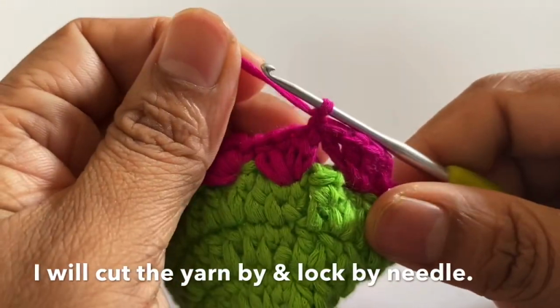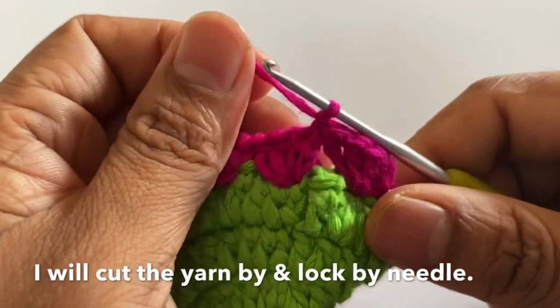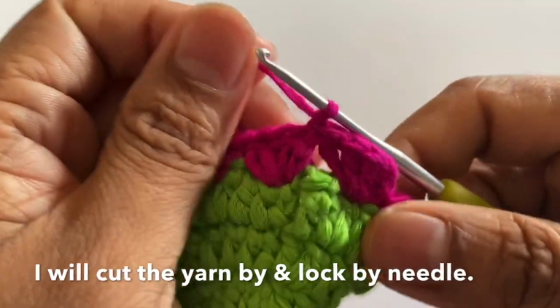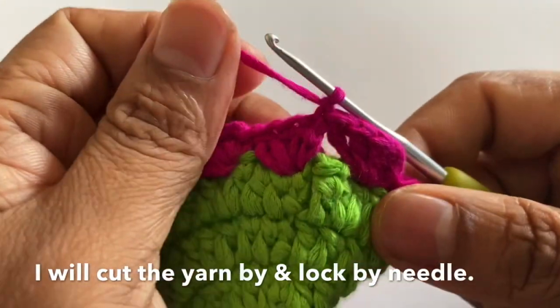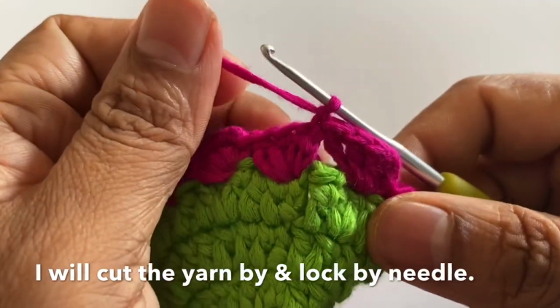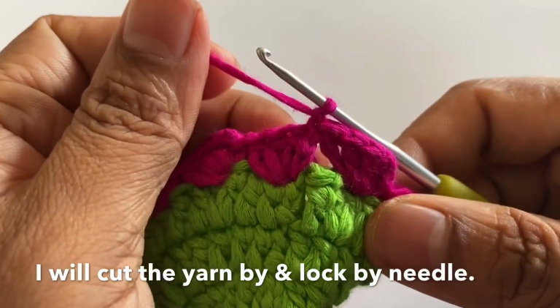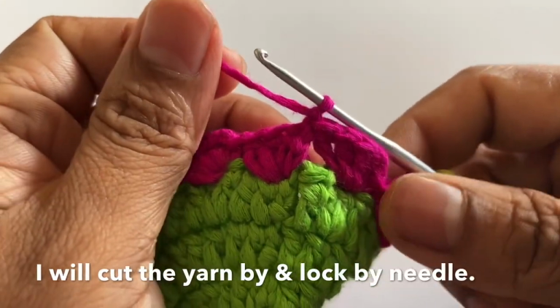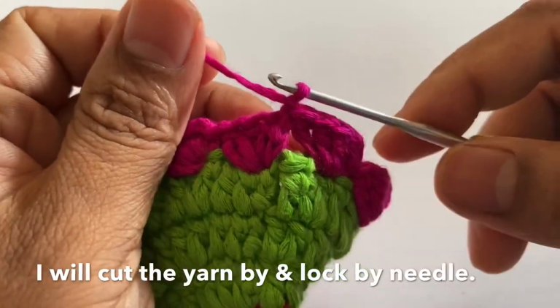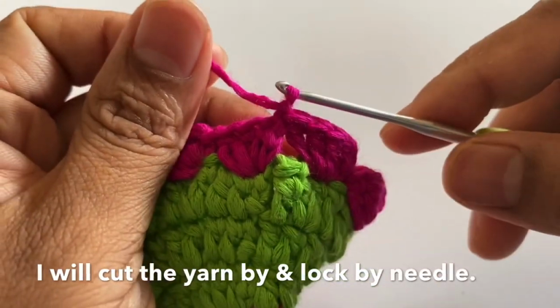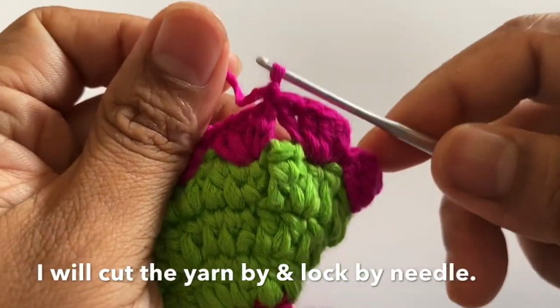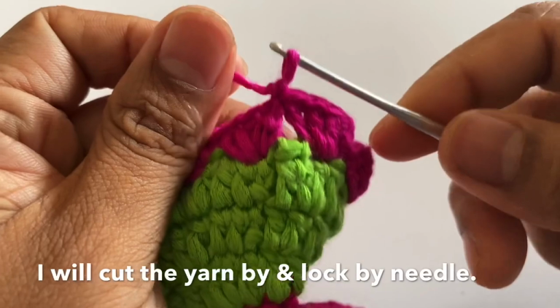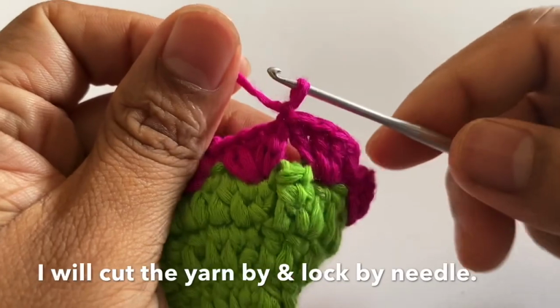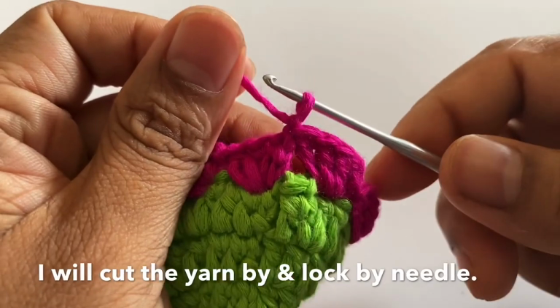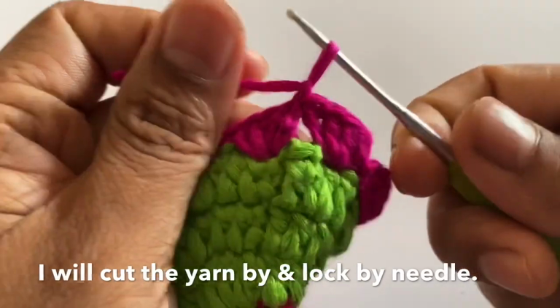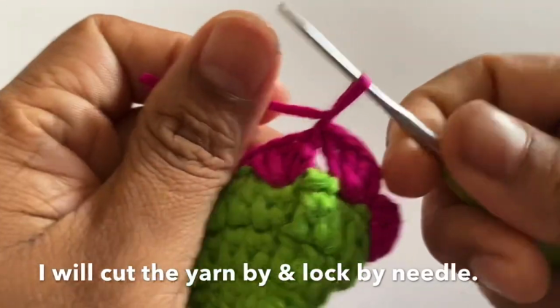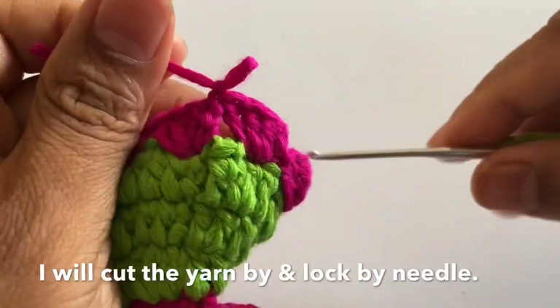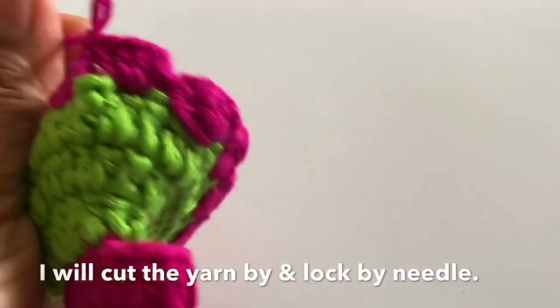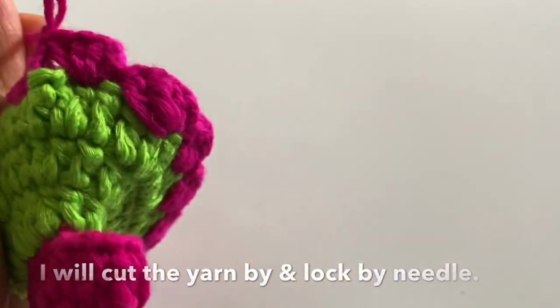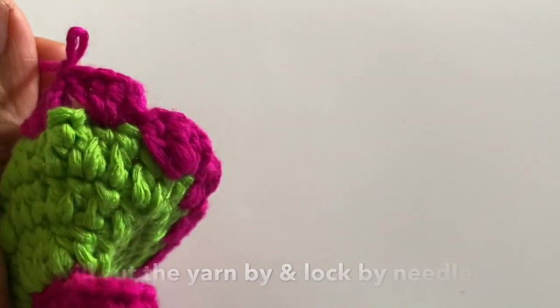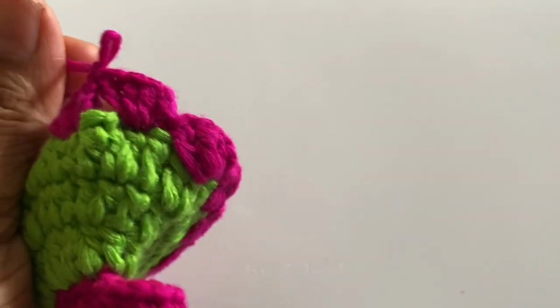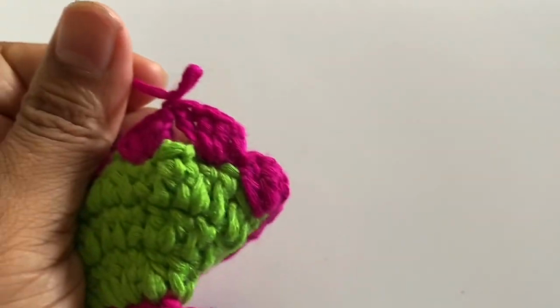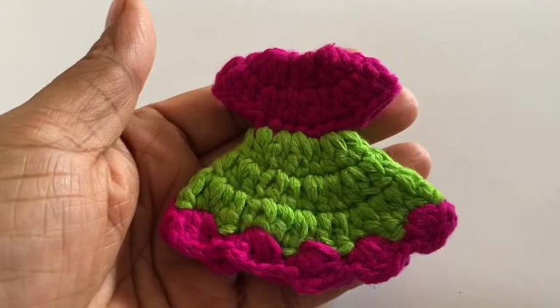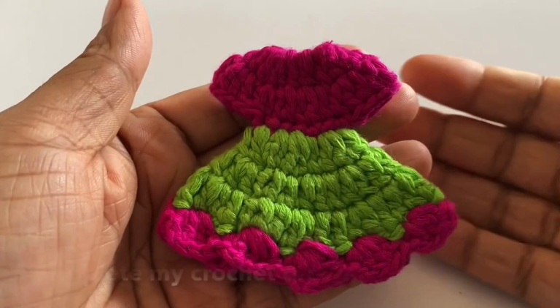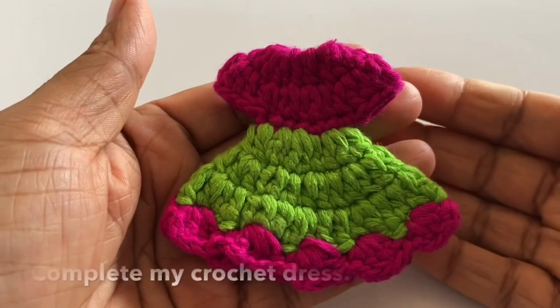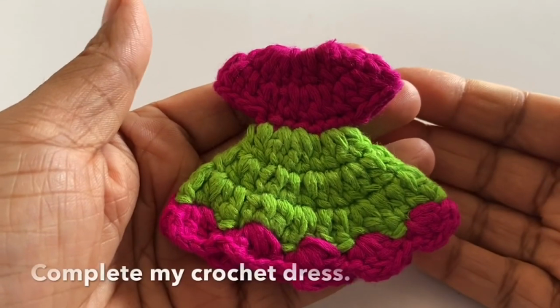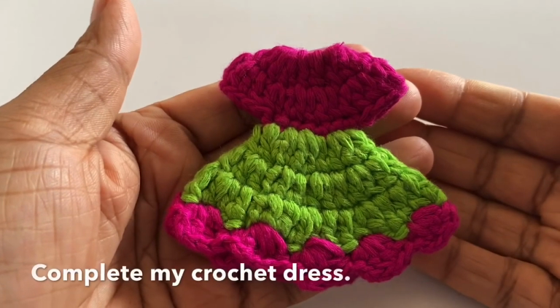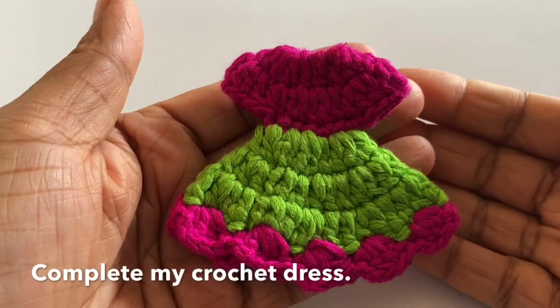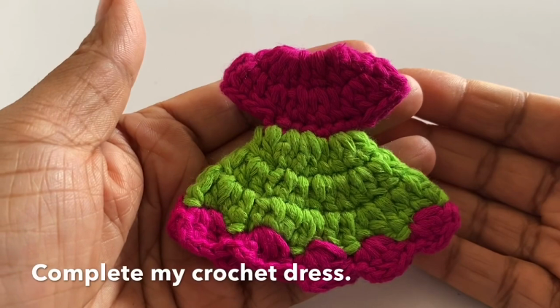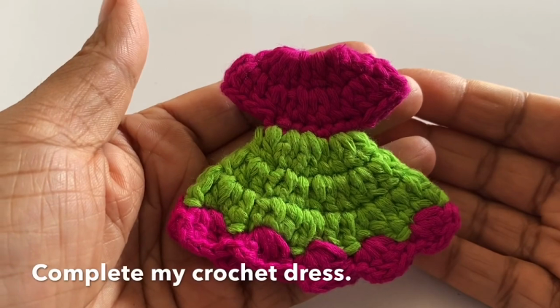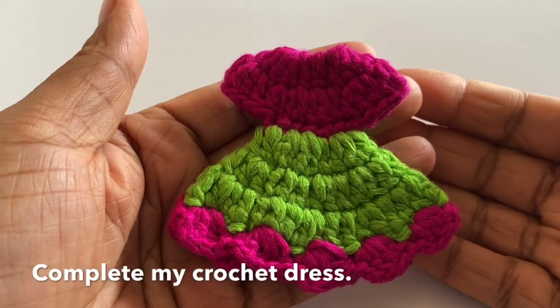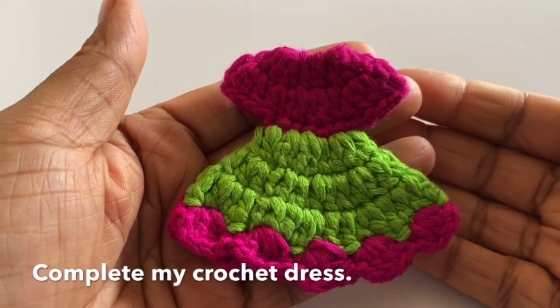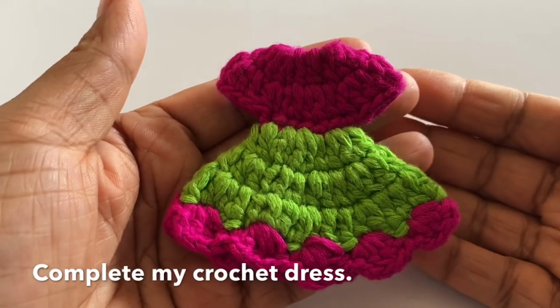Now I will just fasten off and log the end. Then, going around twice, our piece is complete.